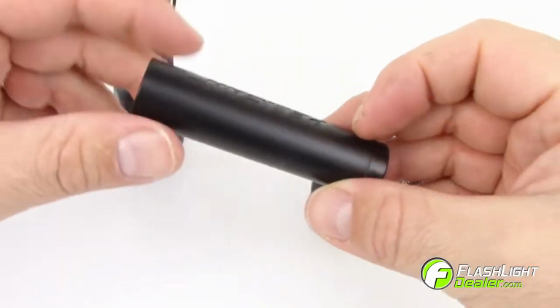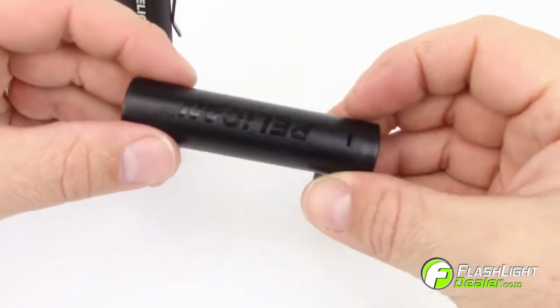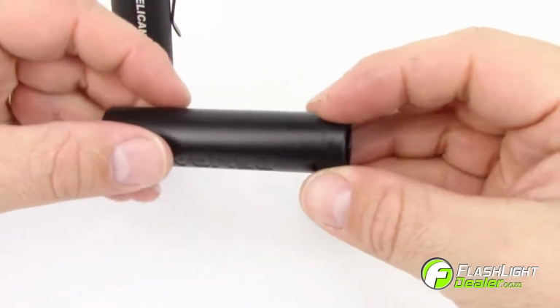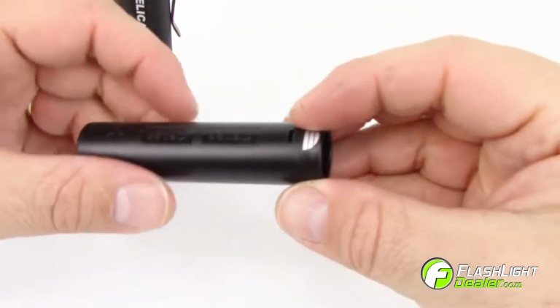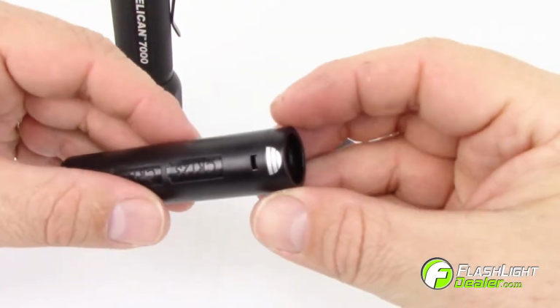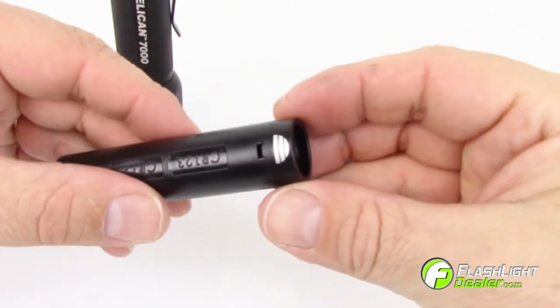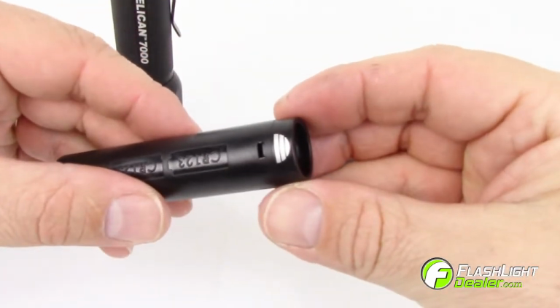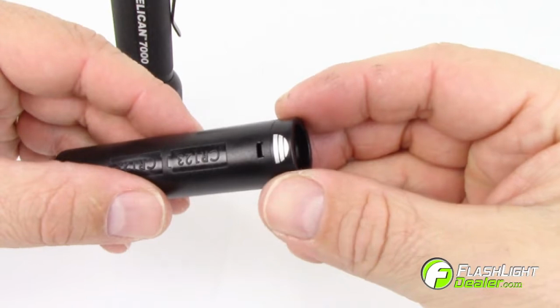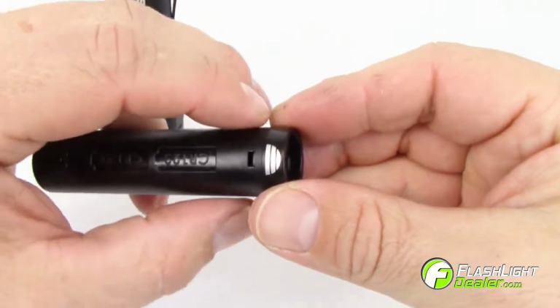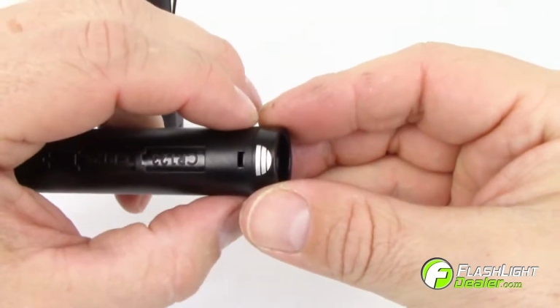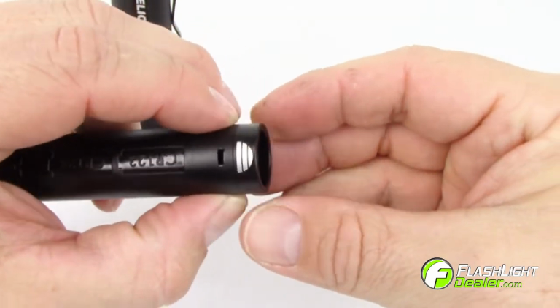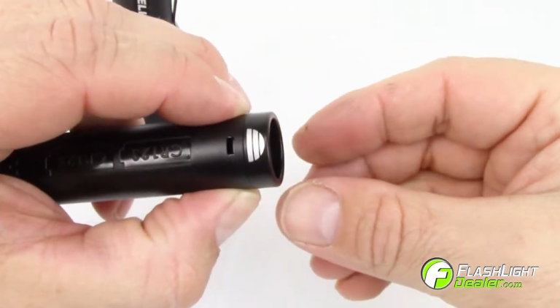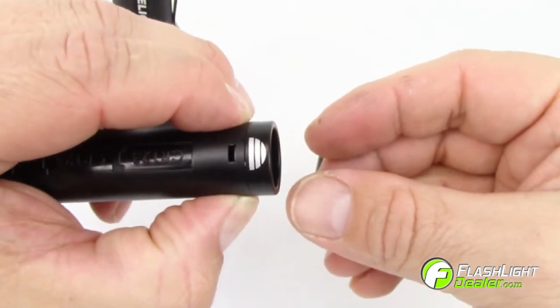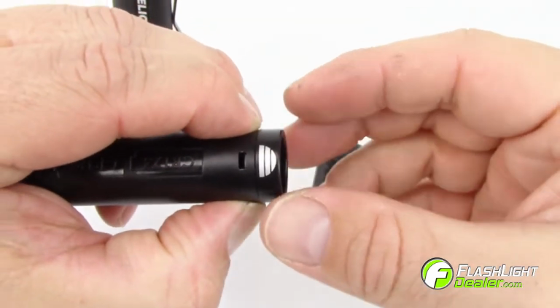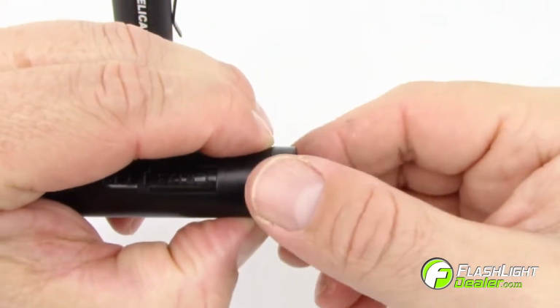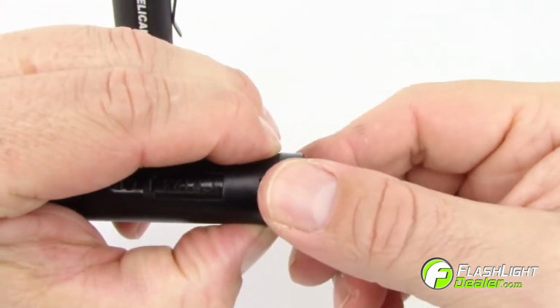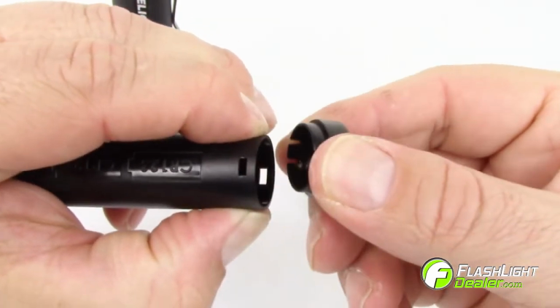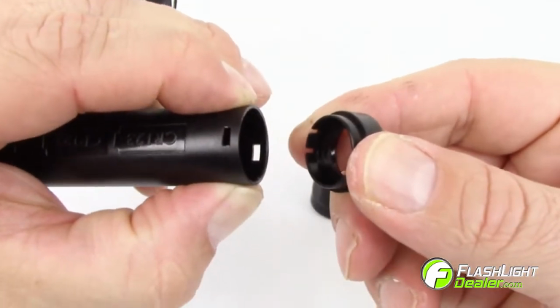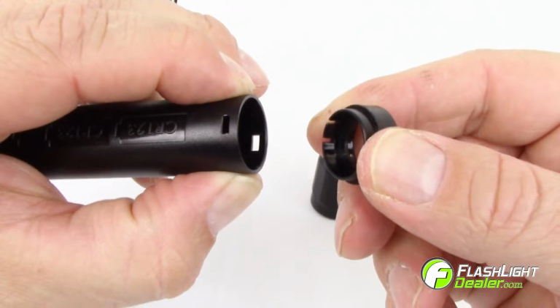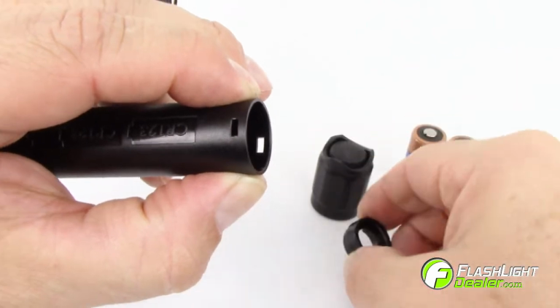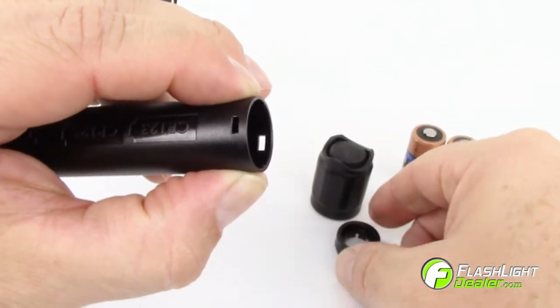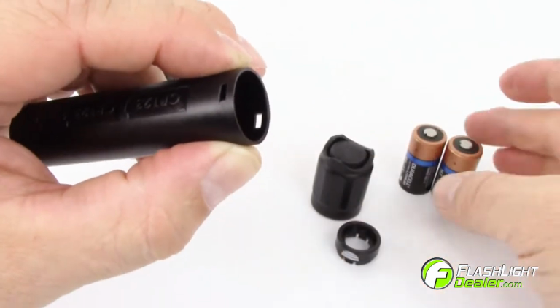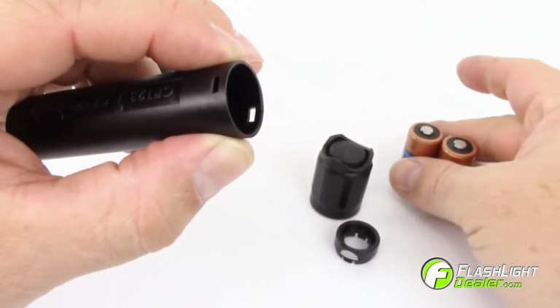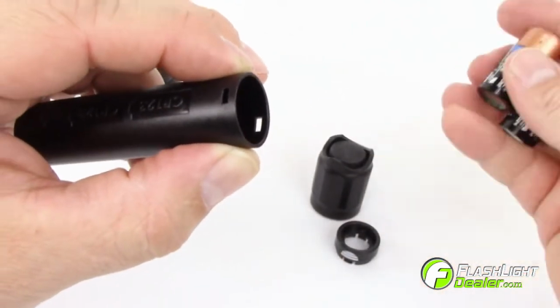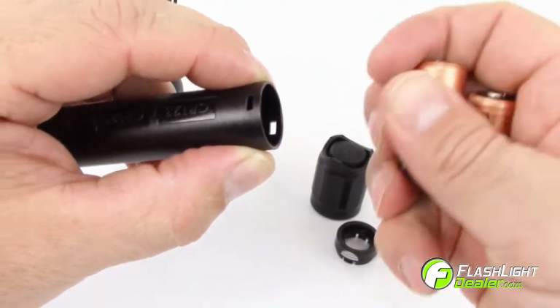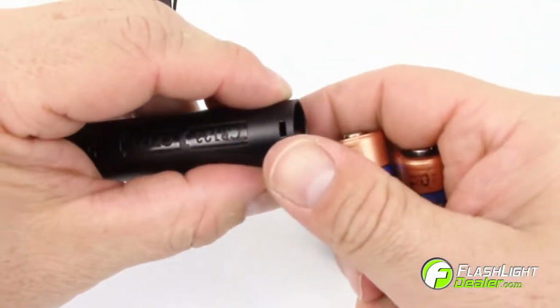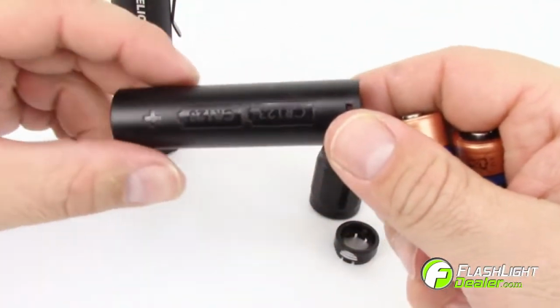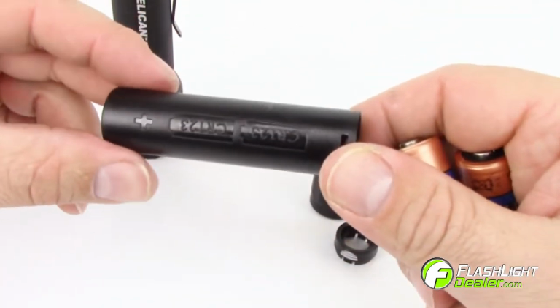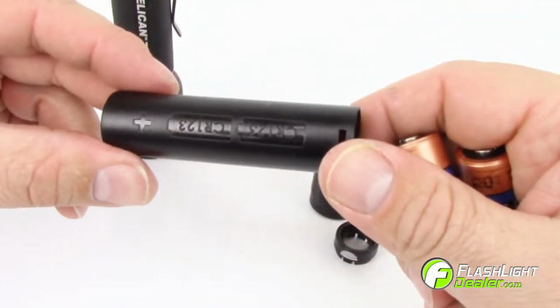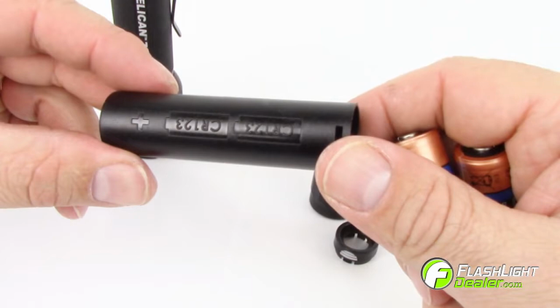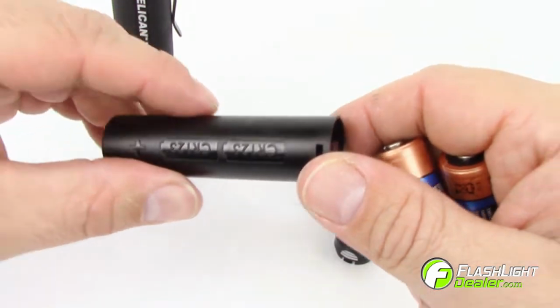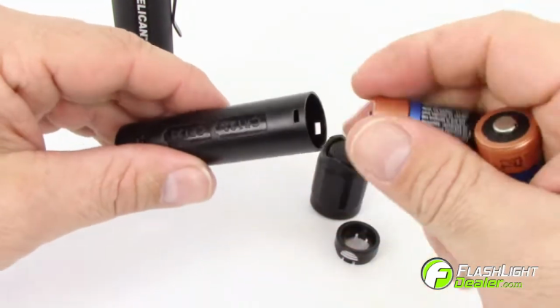Locate the silver graphic on the carrier cap. To remove the batteries from the carrier, lightly pinch the end of the carrier and pull the cap by pressing on the silver graphic. Install batteries in the direction as indicated on the carrier and replace the cap.